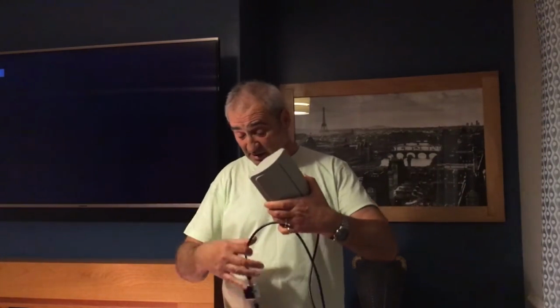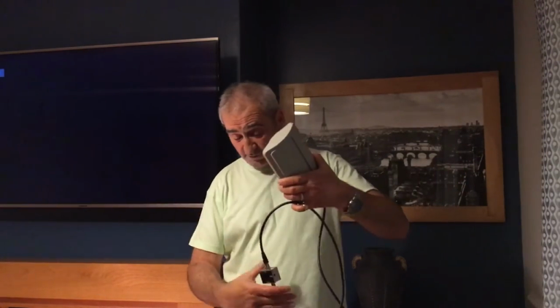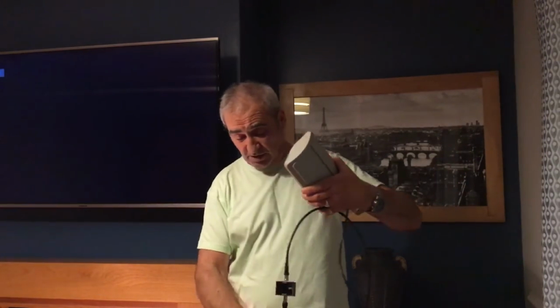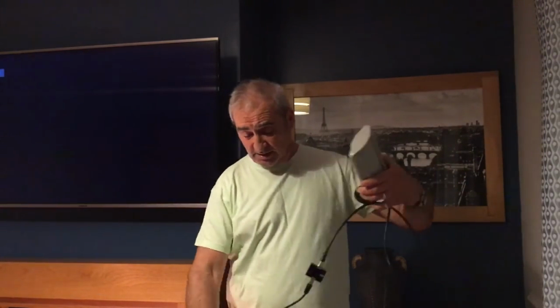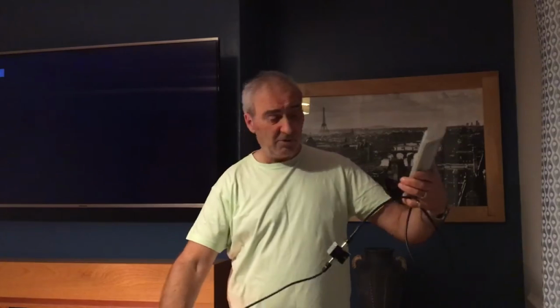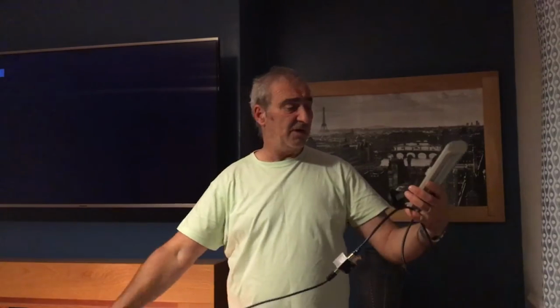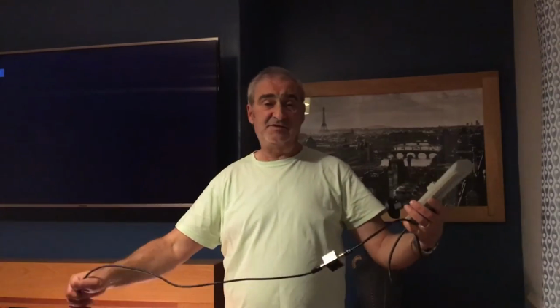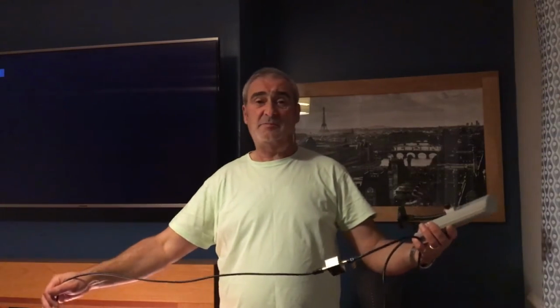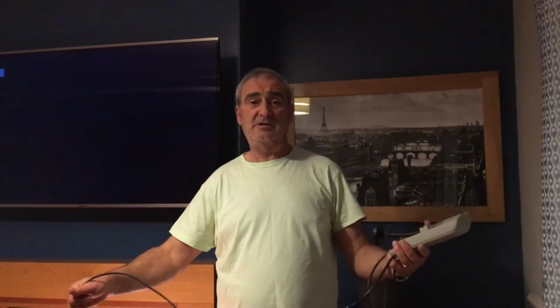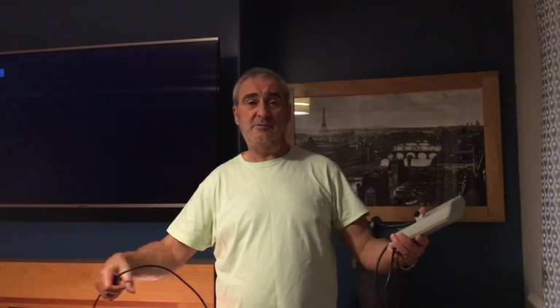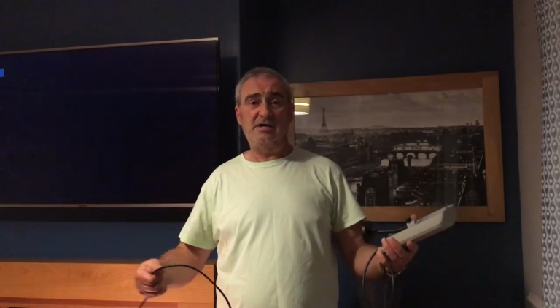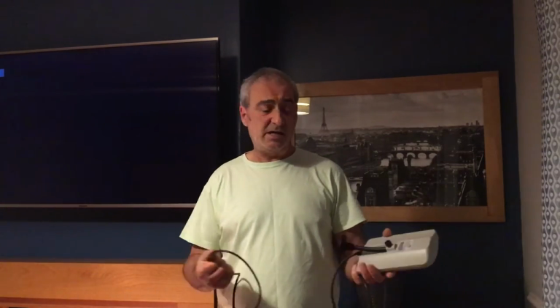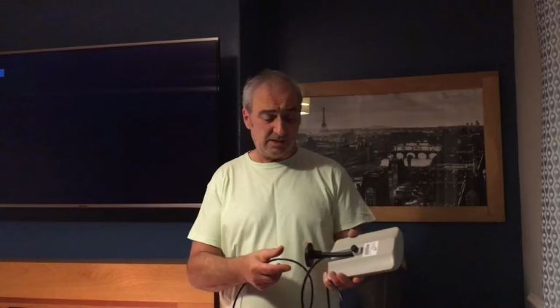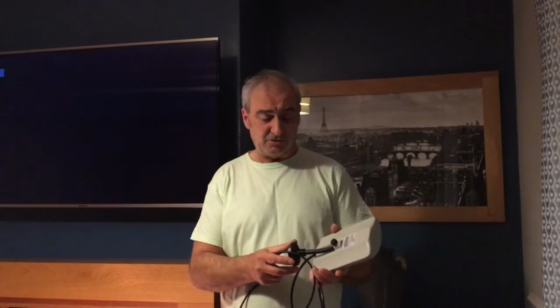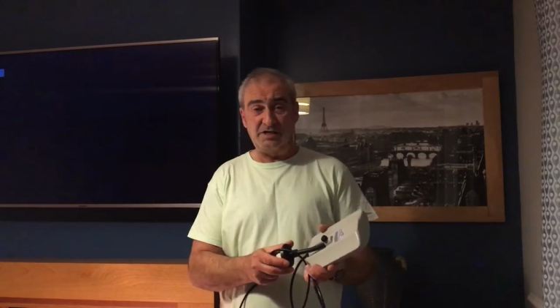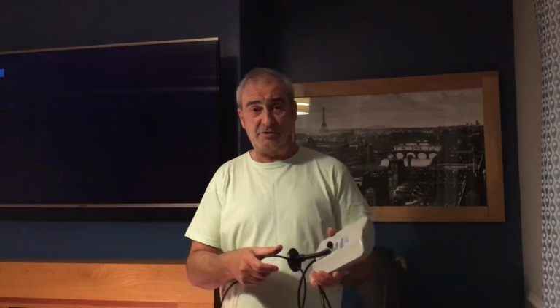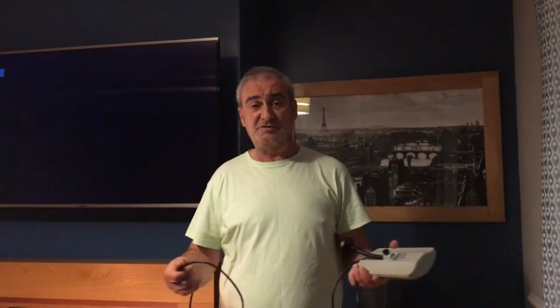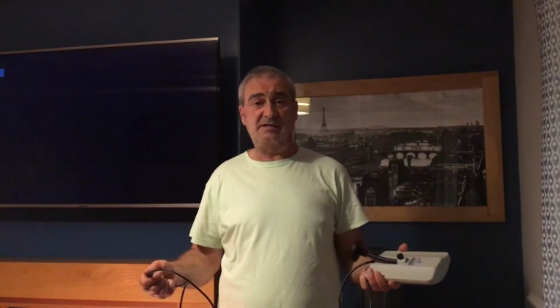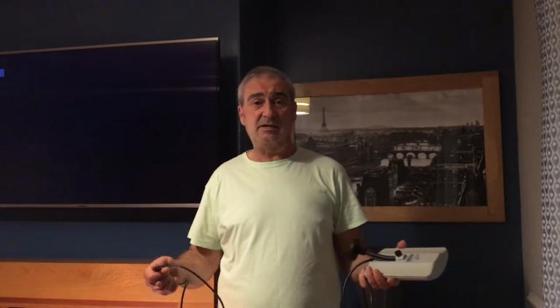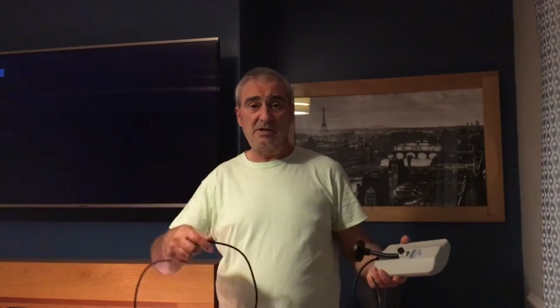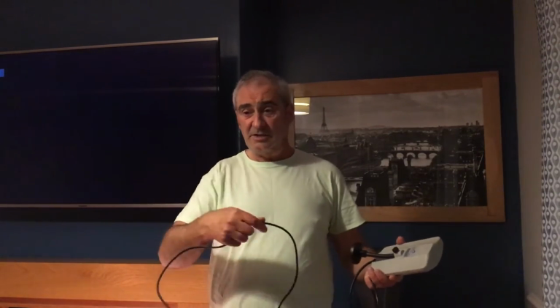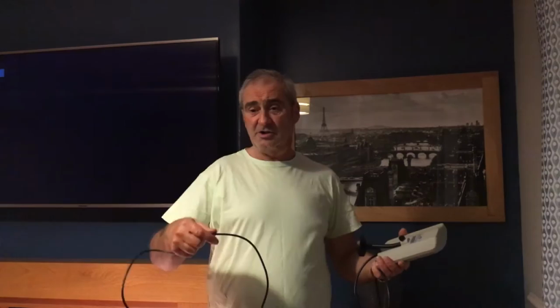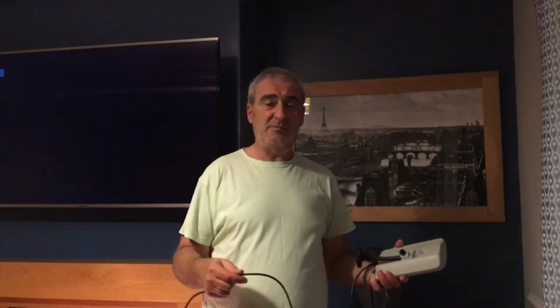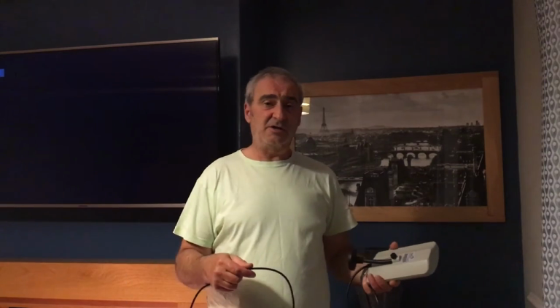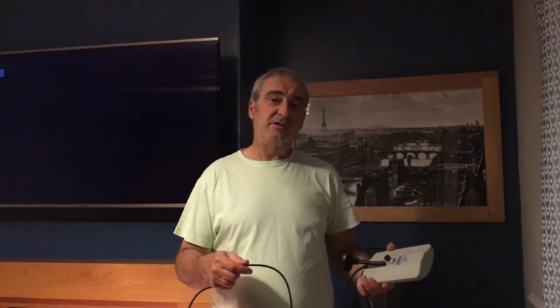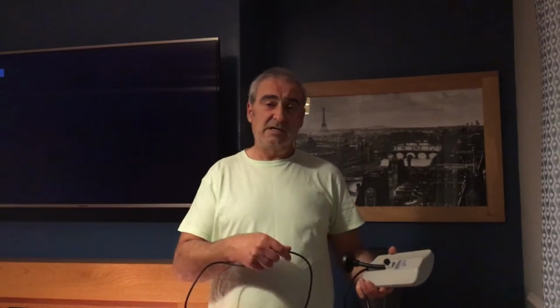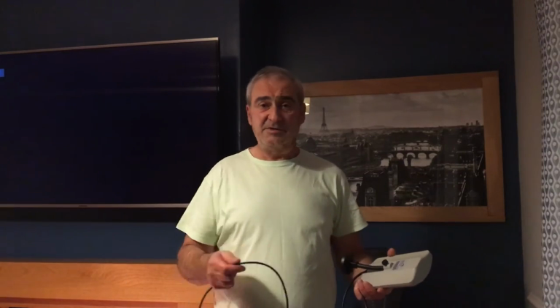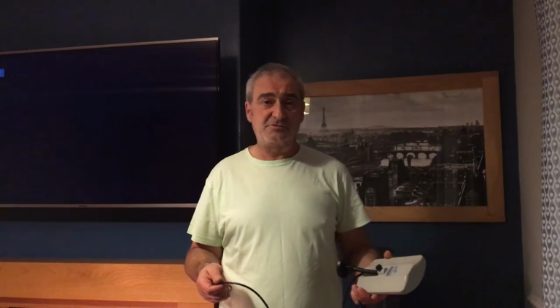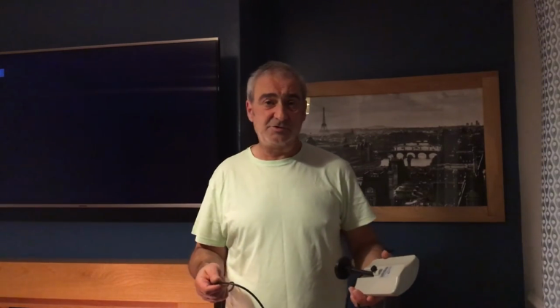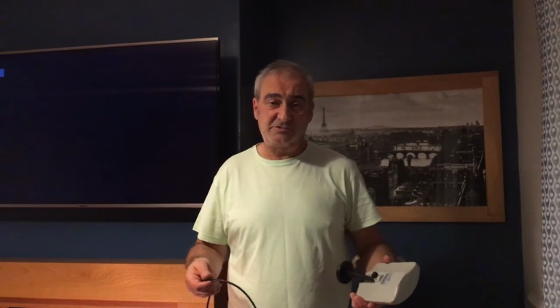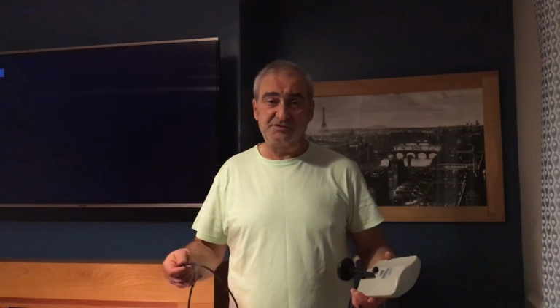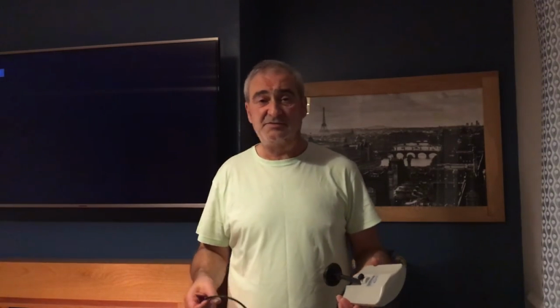Now if you want to hide the cable and you're going to have it set up permanently, it's a good idea to purchase a length of cable that you can hide behind cabinets, drawers, presses, etc.